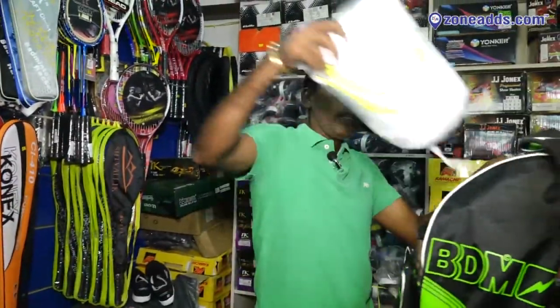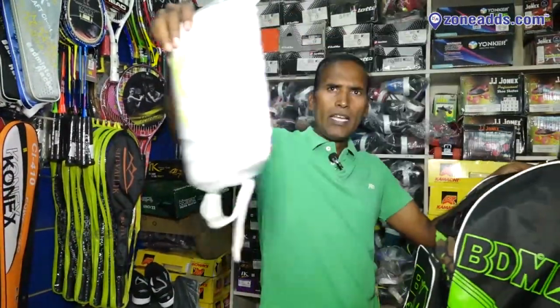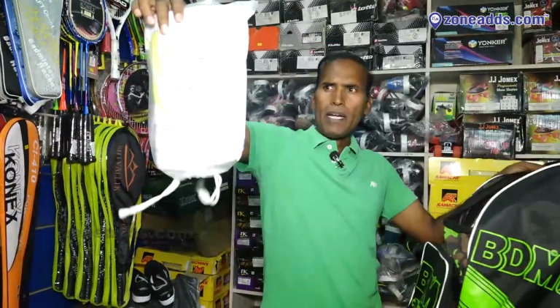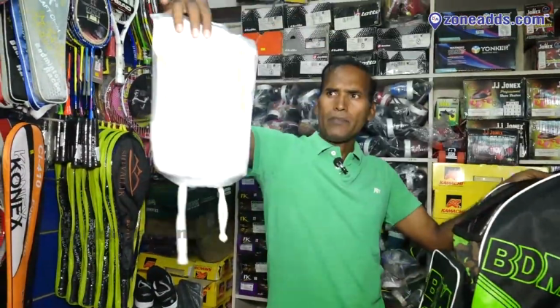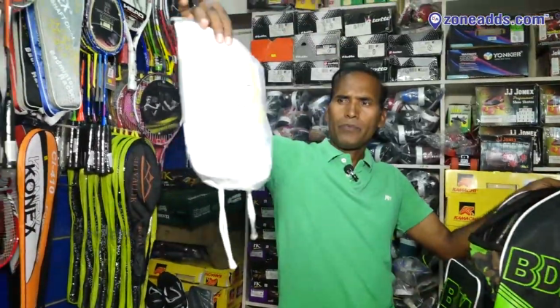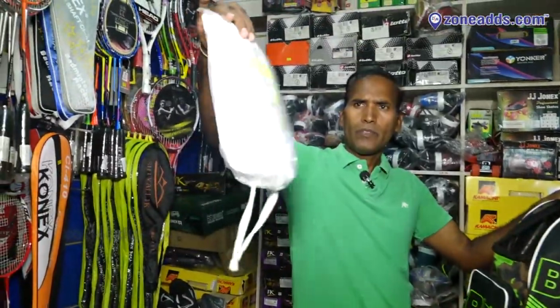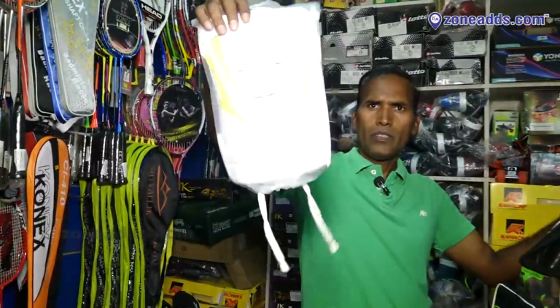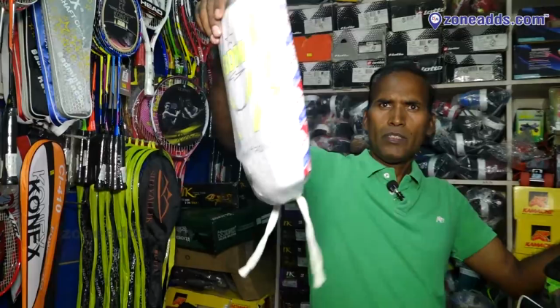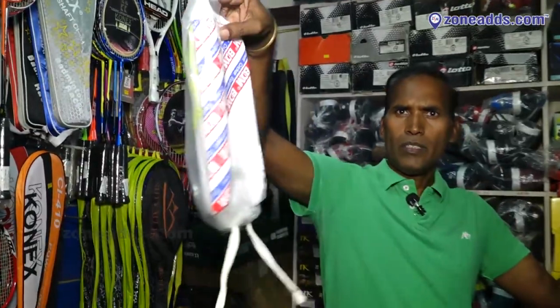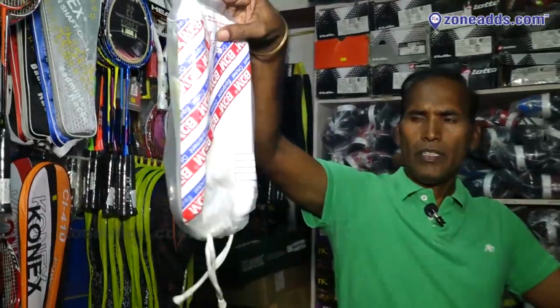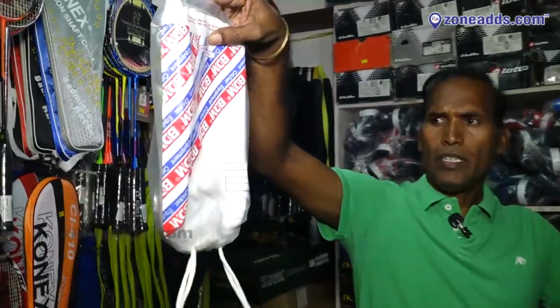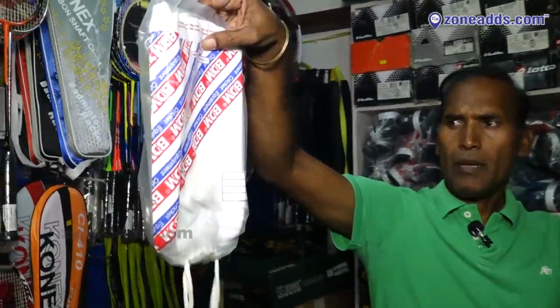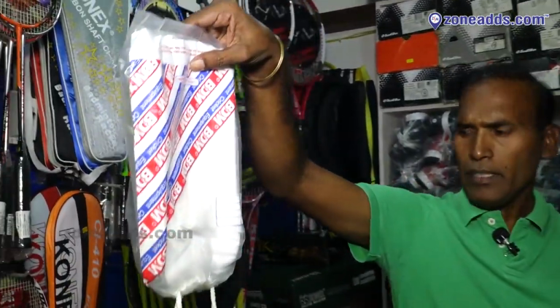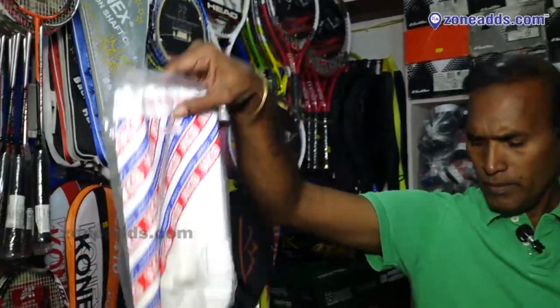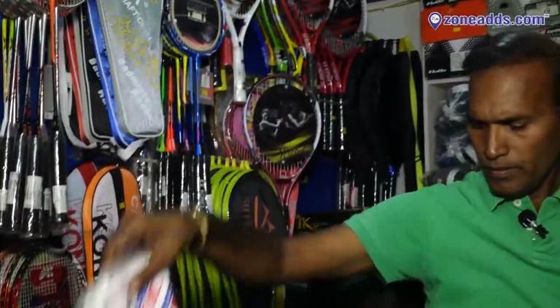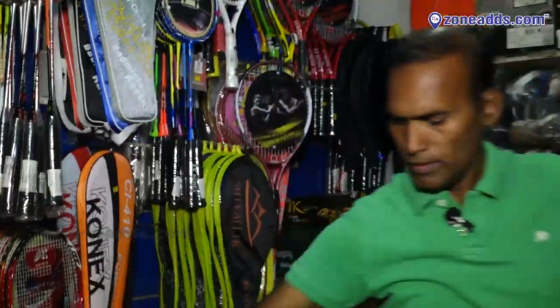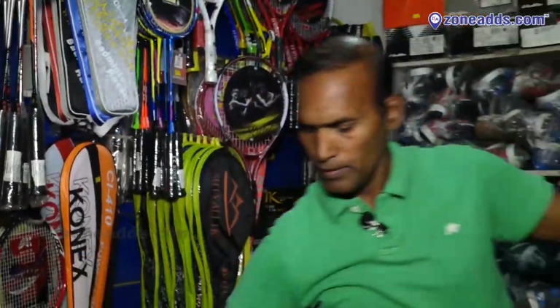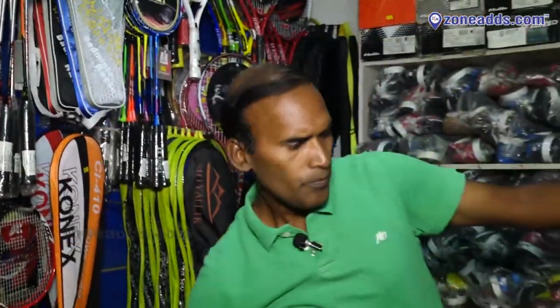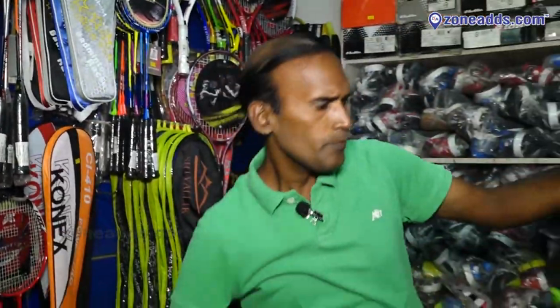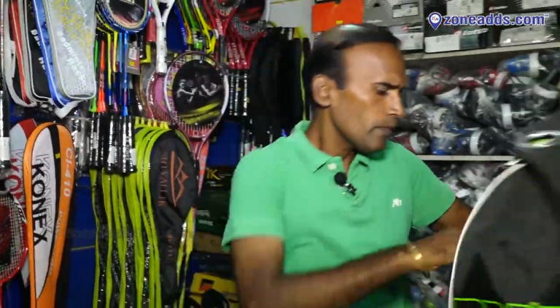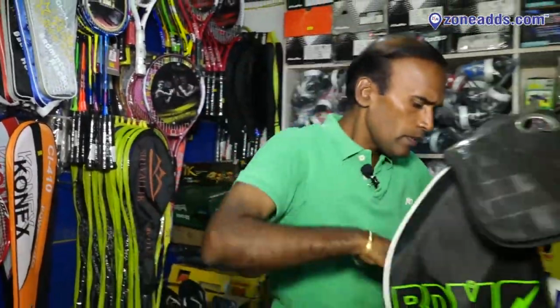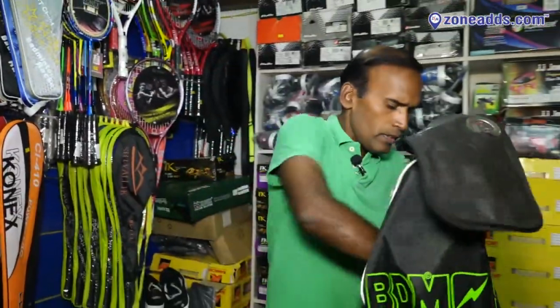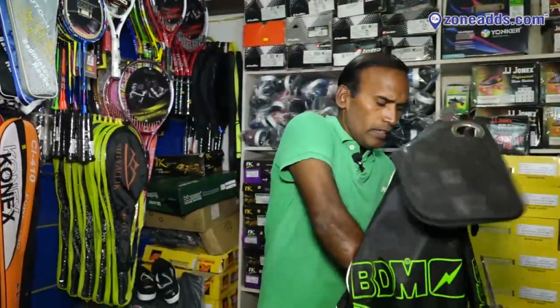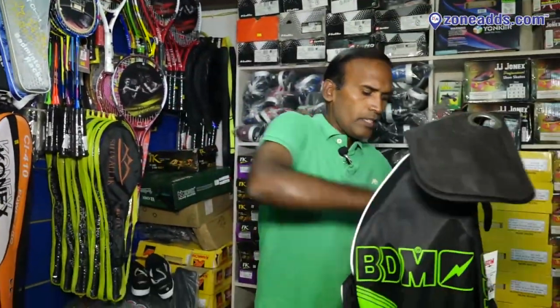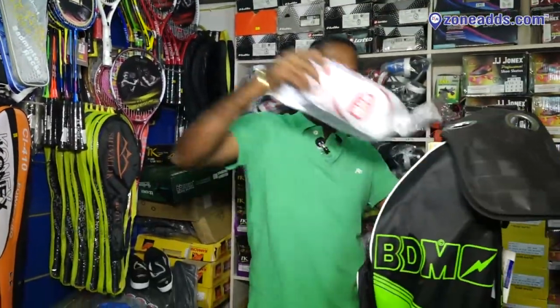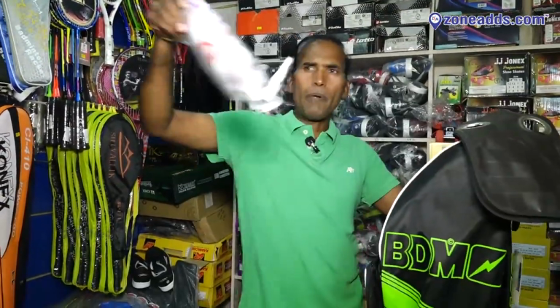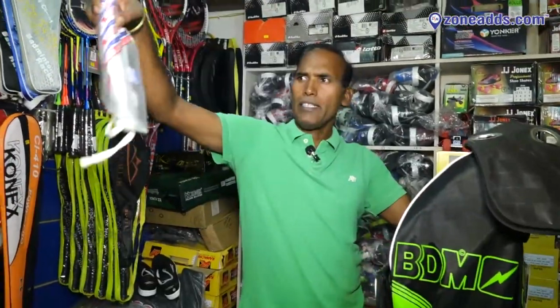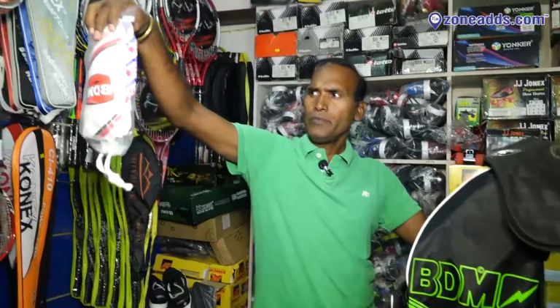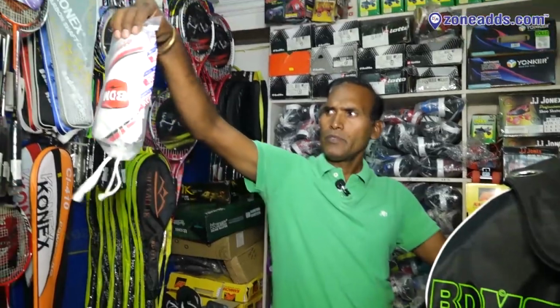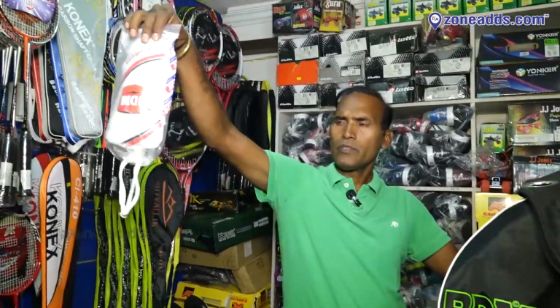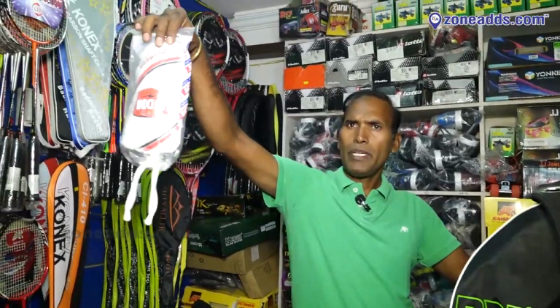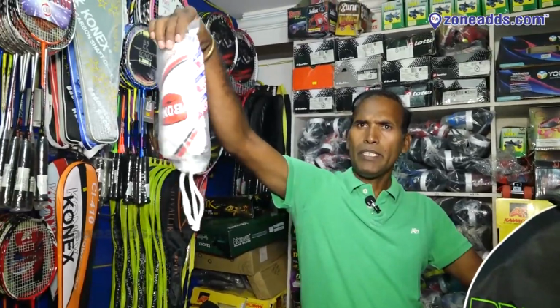This is a thigh pad. Next, elbow pad — BDM kit.